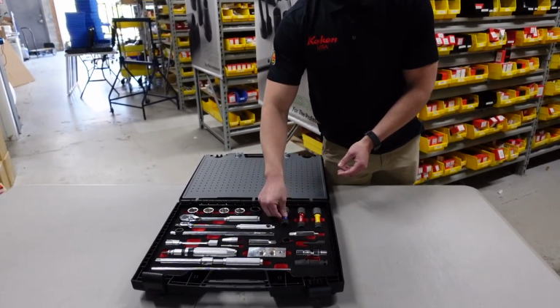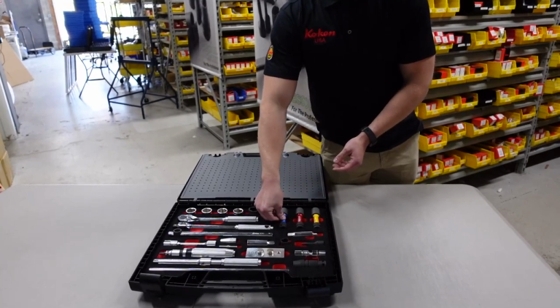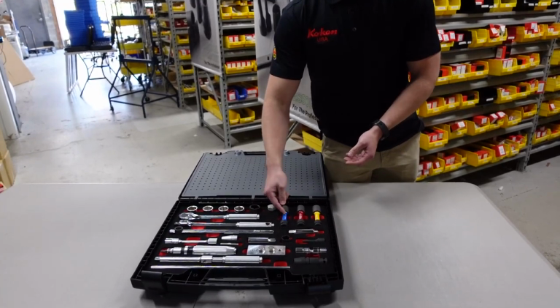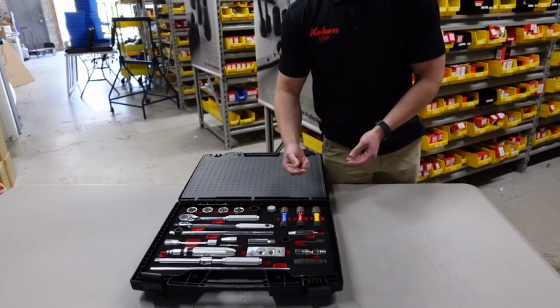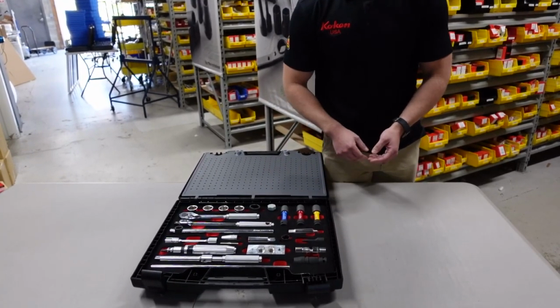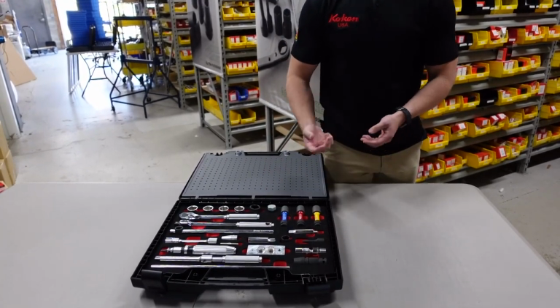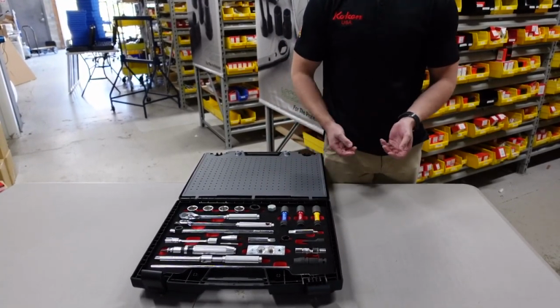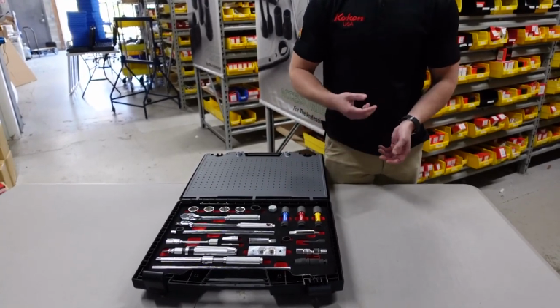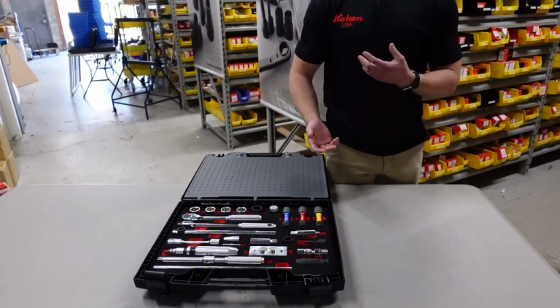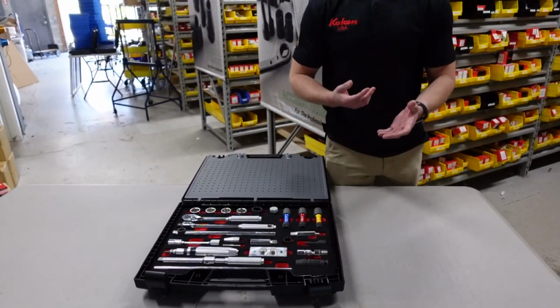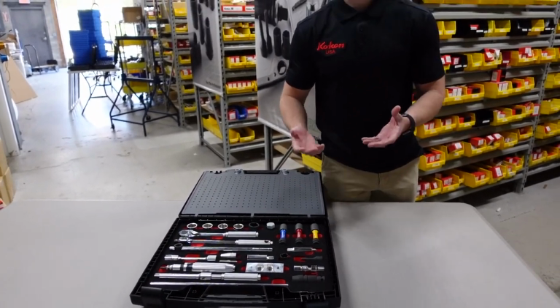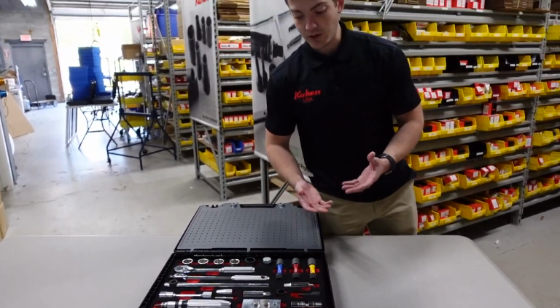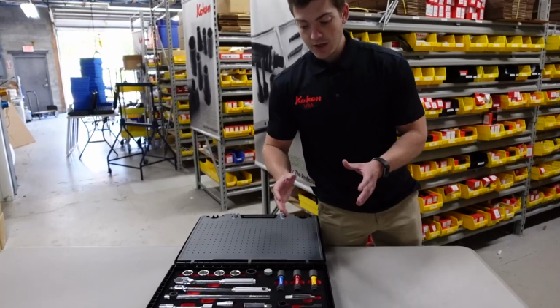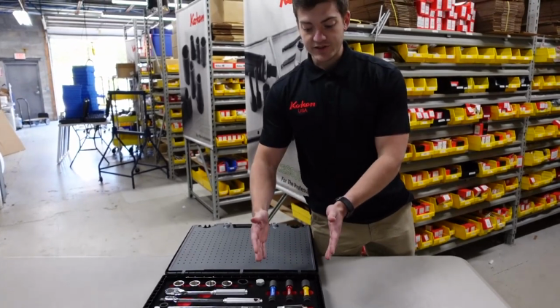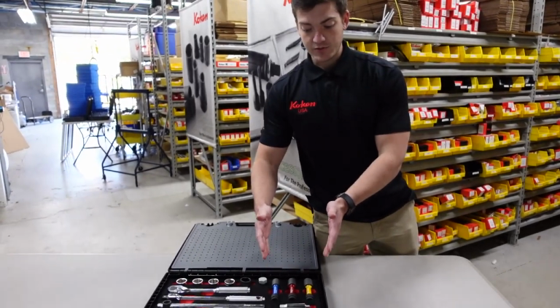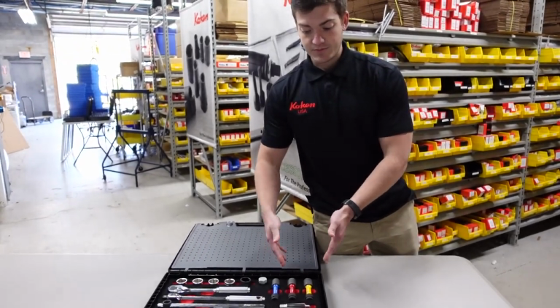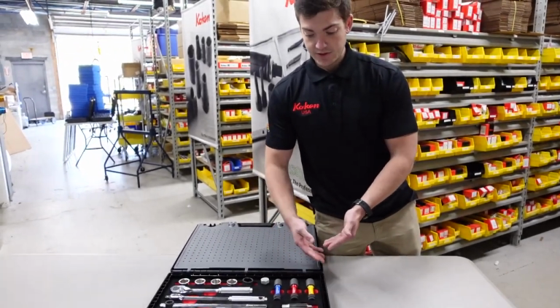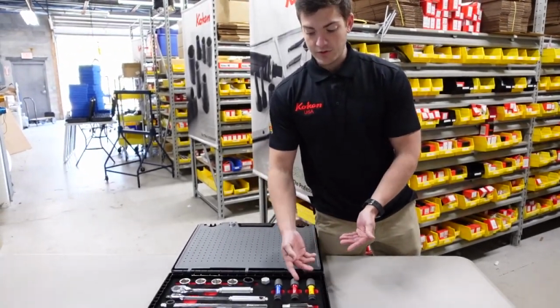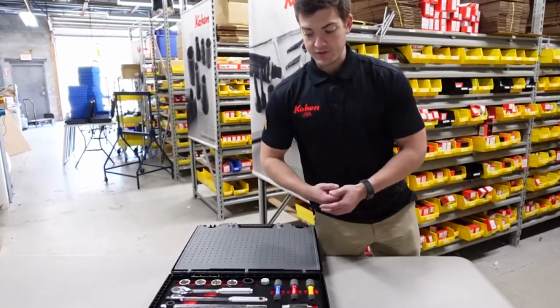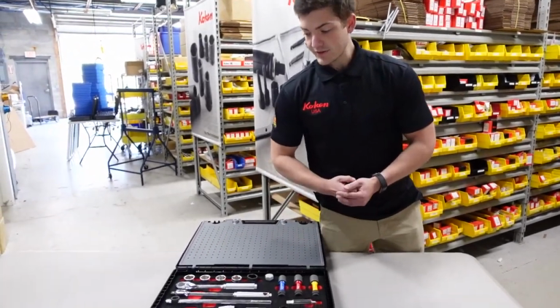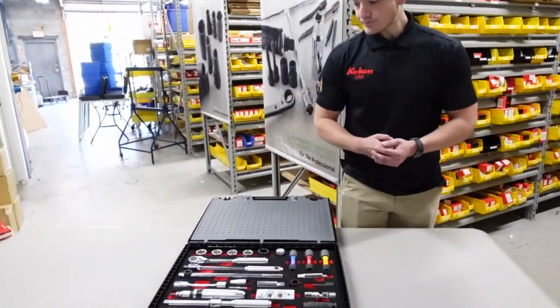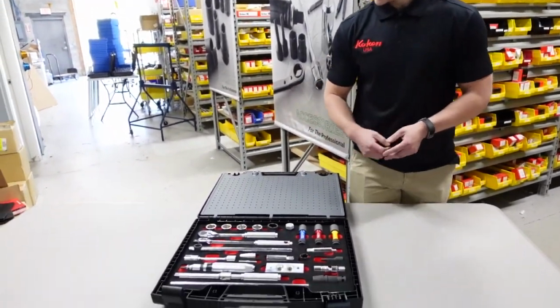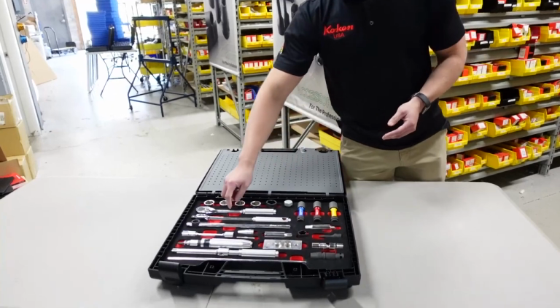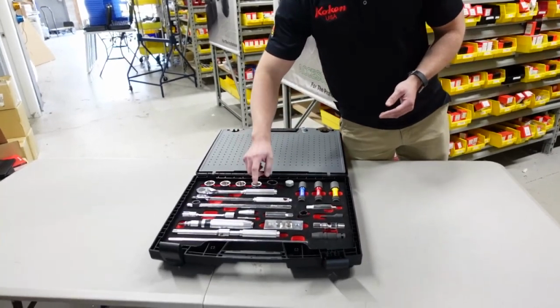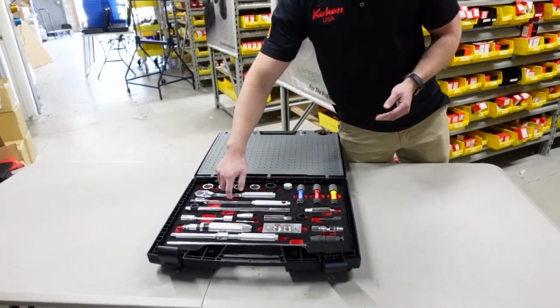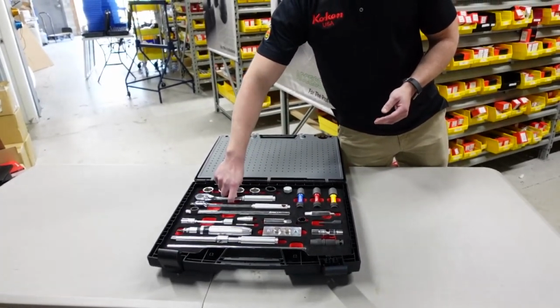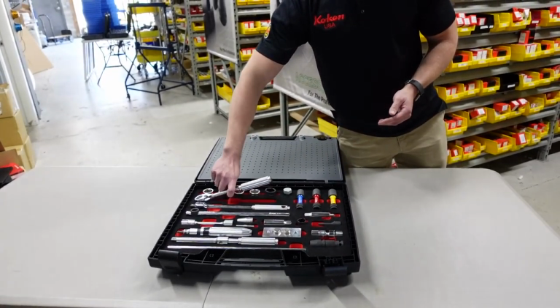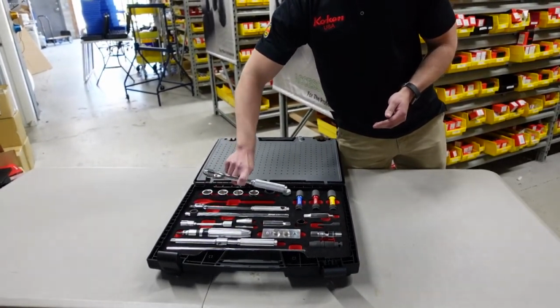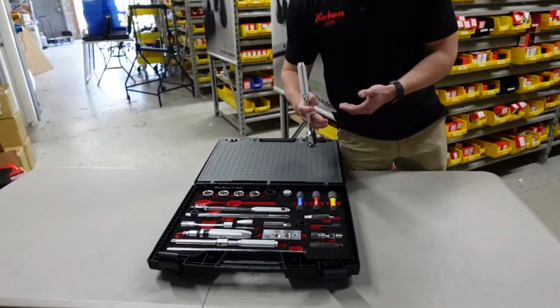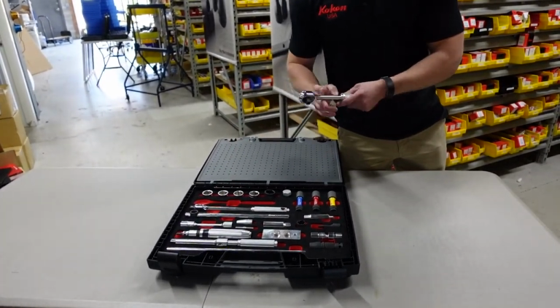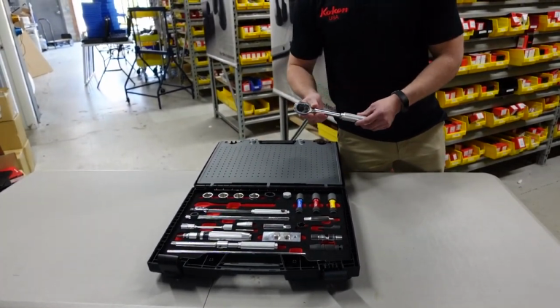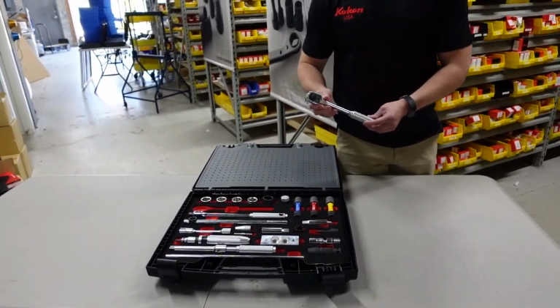We offer these in 17 millimeter, 19 millimeter, and 21 millimeter — there's also another size available — but in our standard three-piece set we offer those three sizes. Then we'll move on to our ratchets.